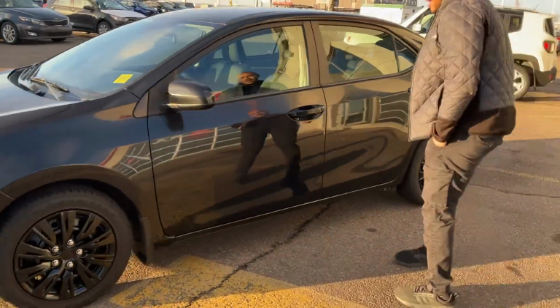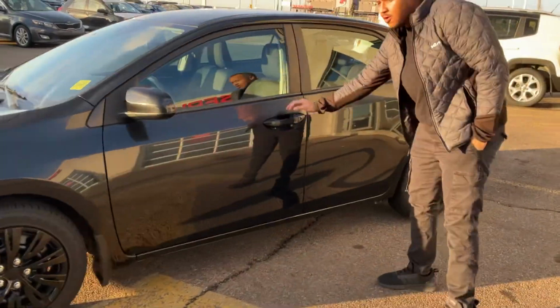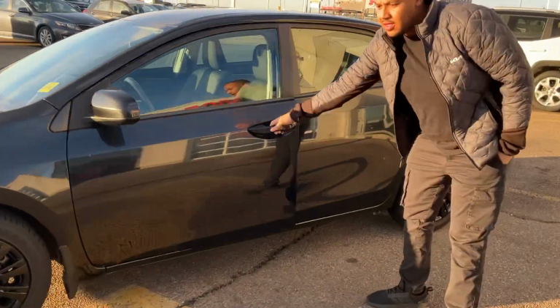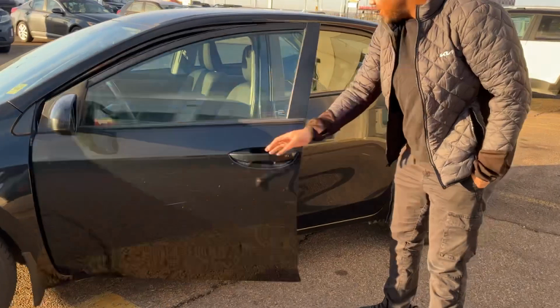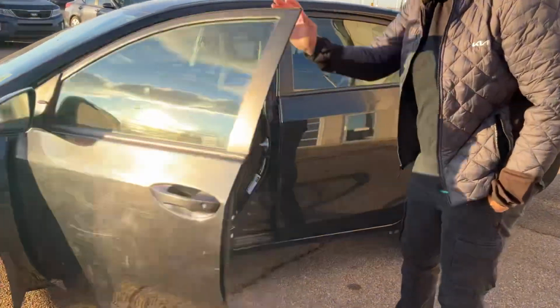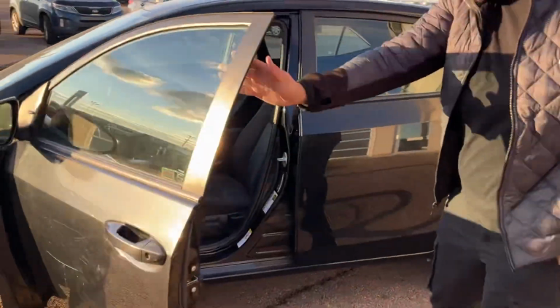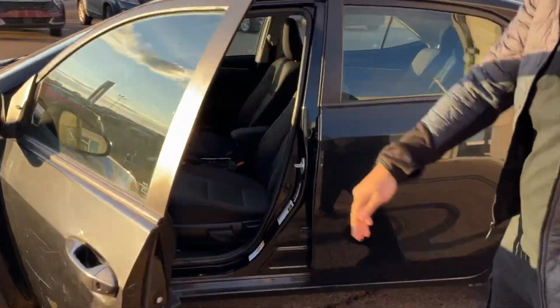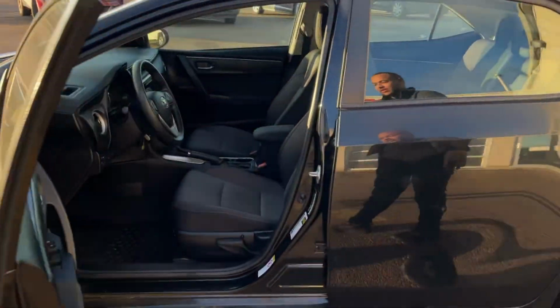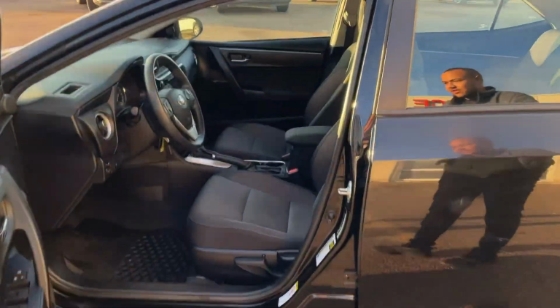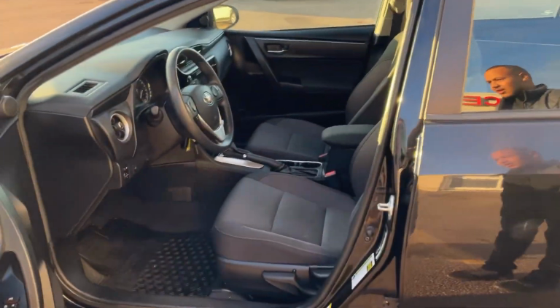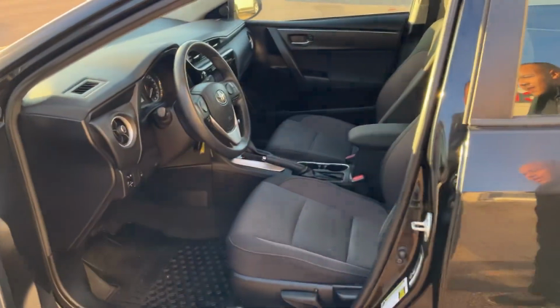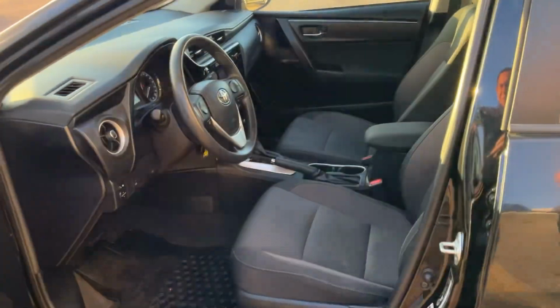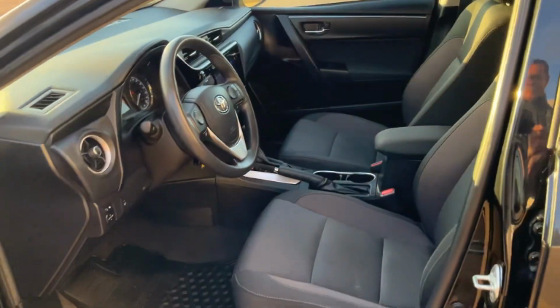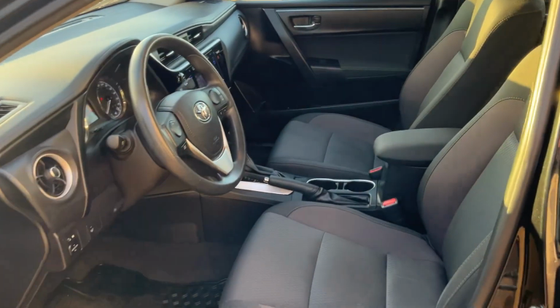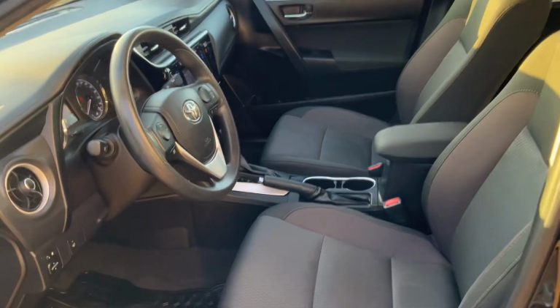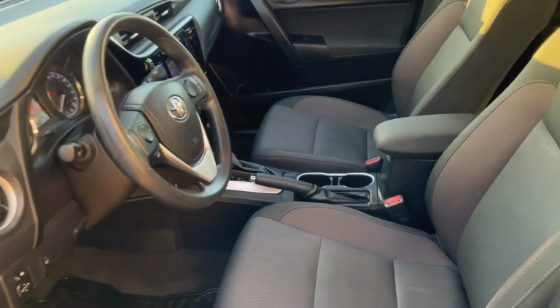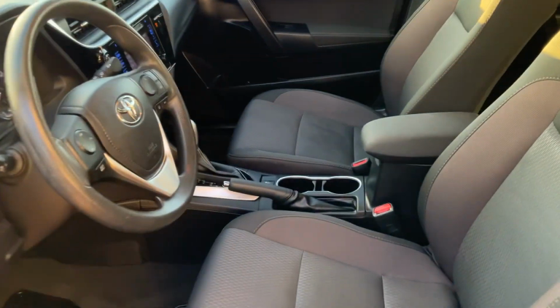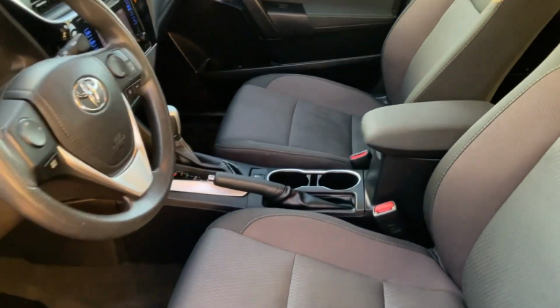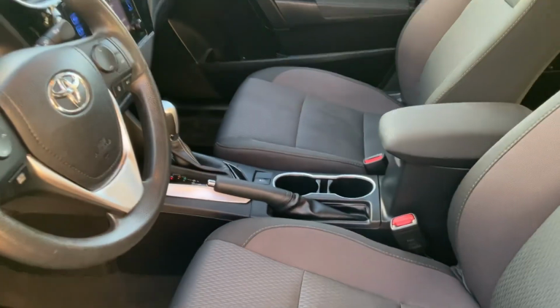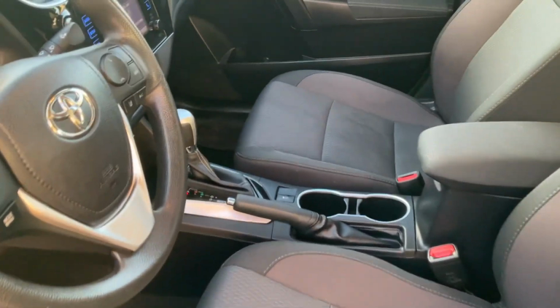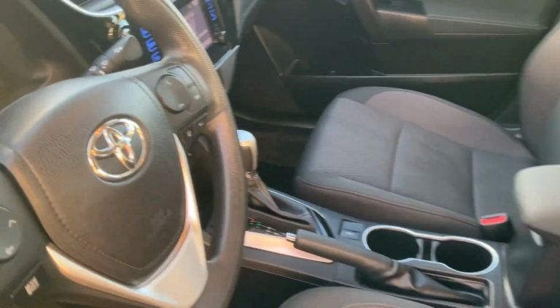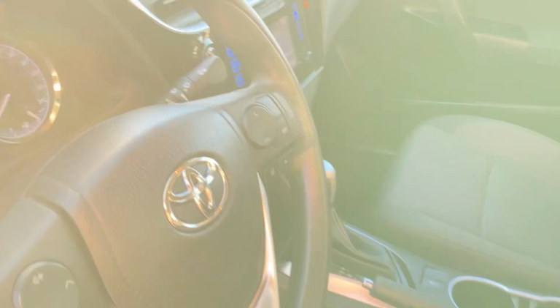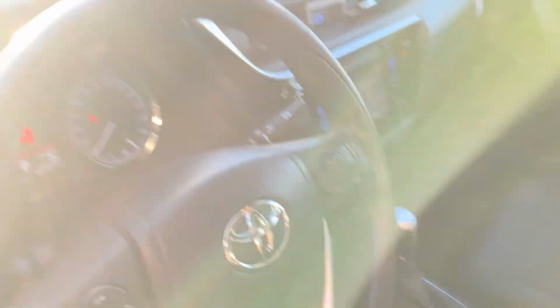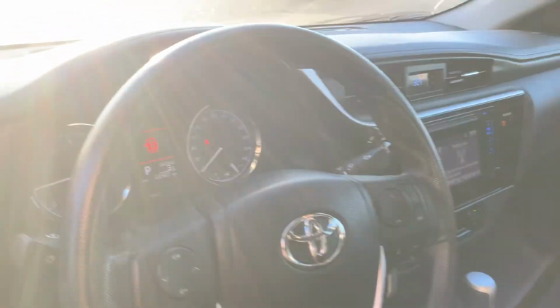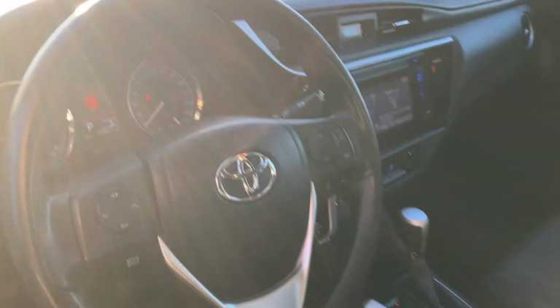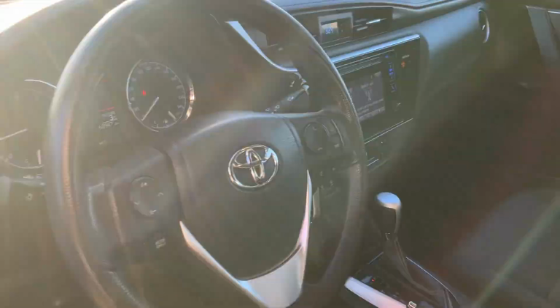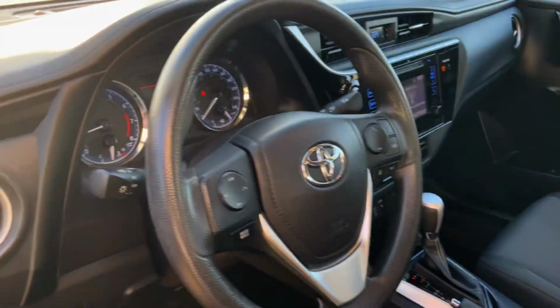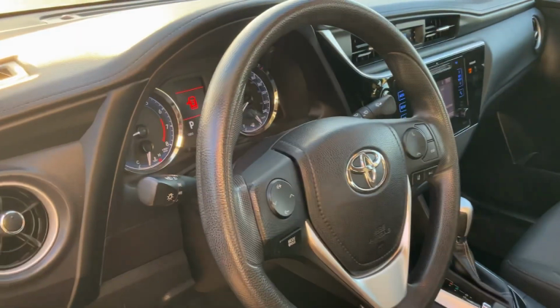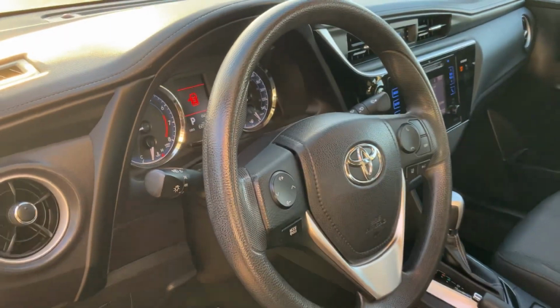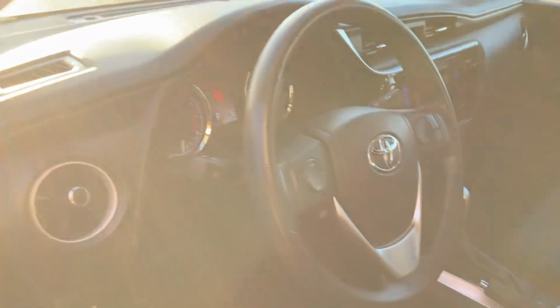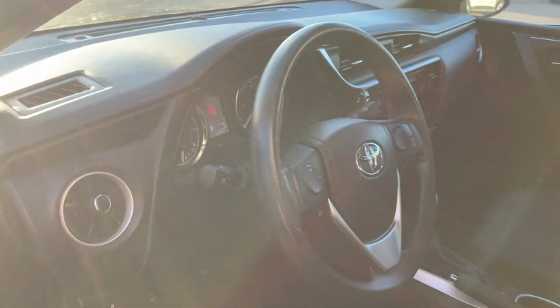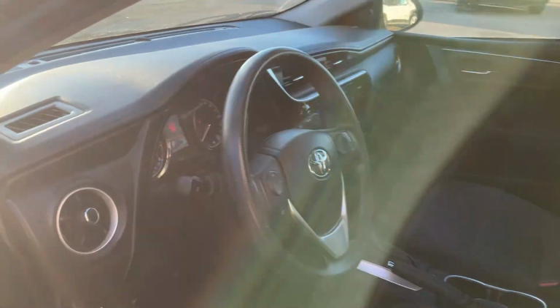Coming inside, you have an immaculate interior here. It even has a backup camera, heated seats, automatic climate control — it's got it all. It even has adaptive cruise and lane keep assist as well.